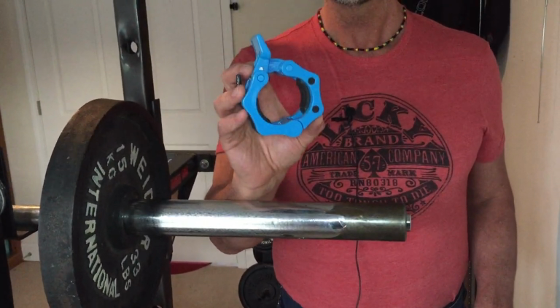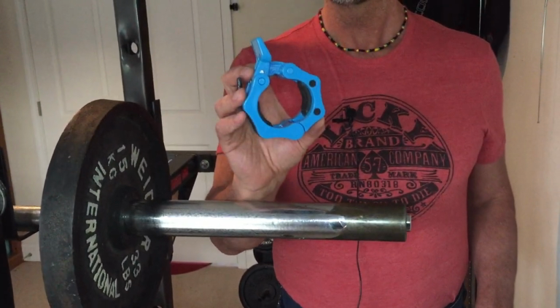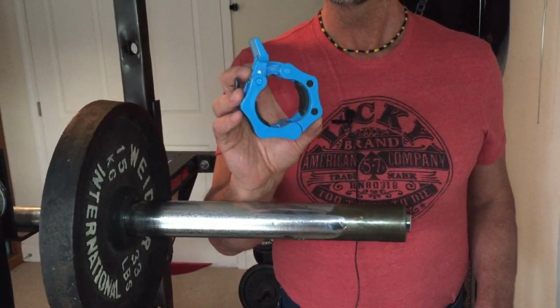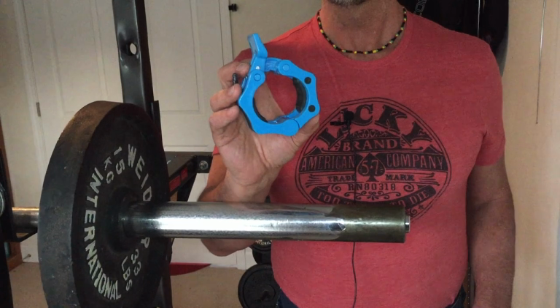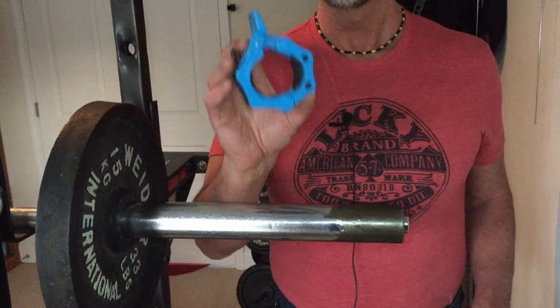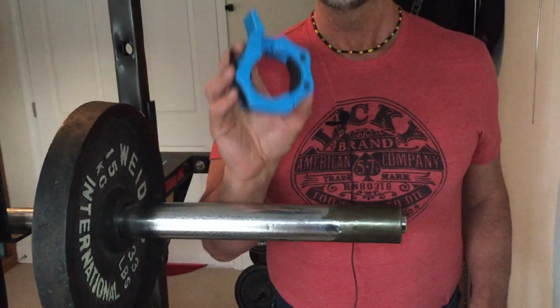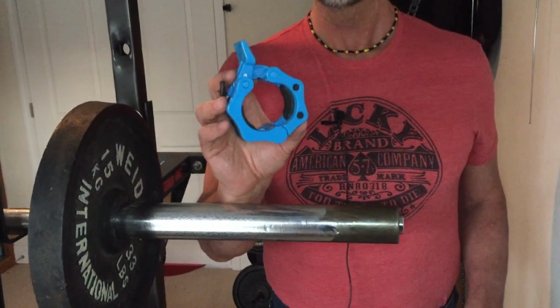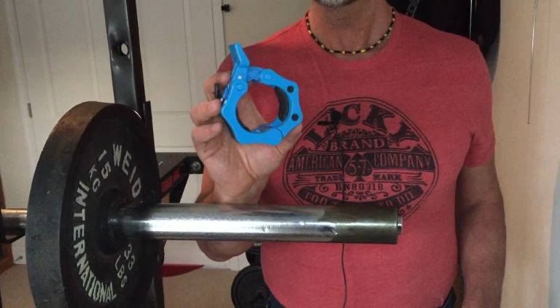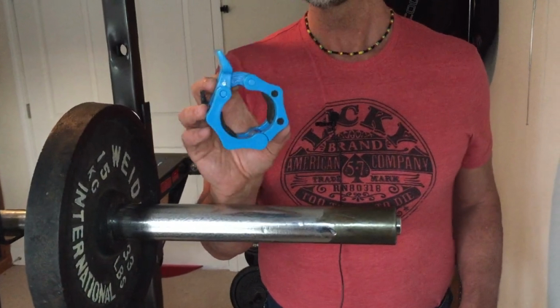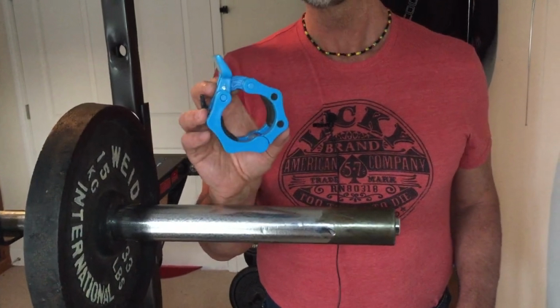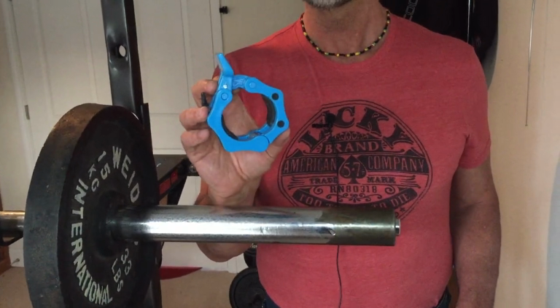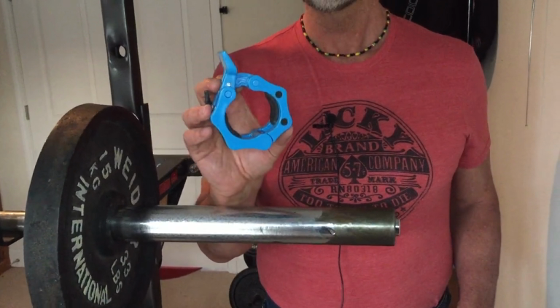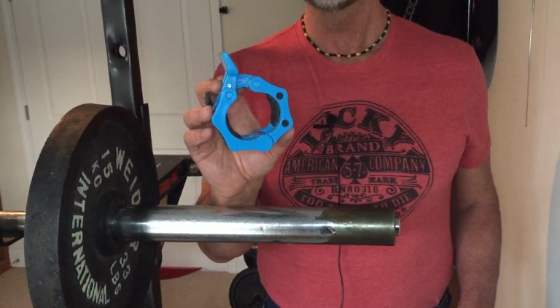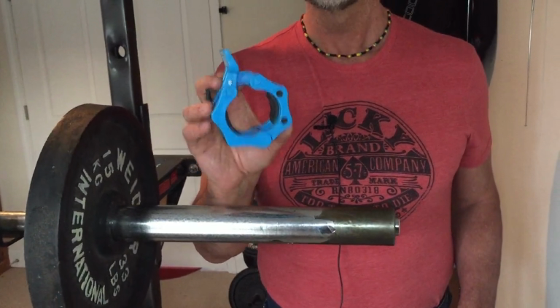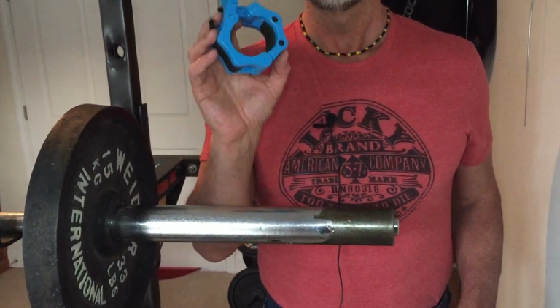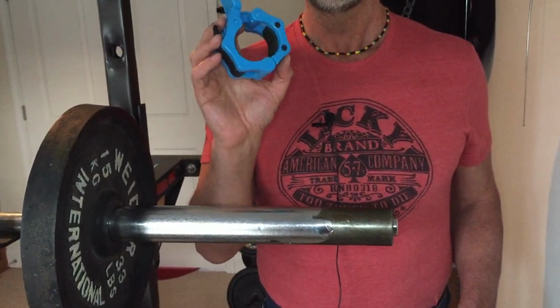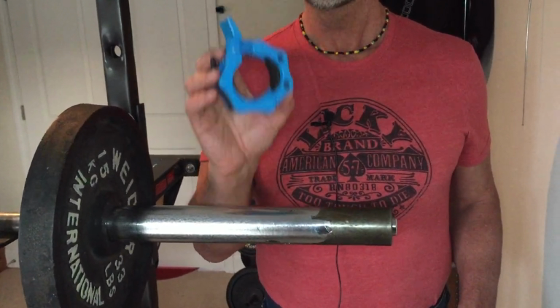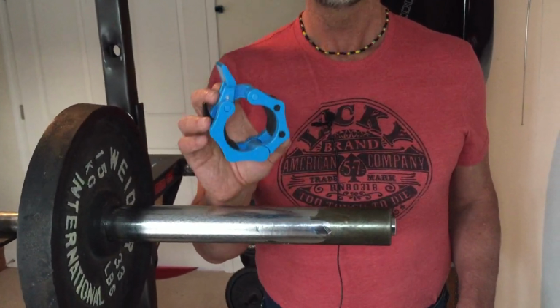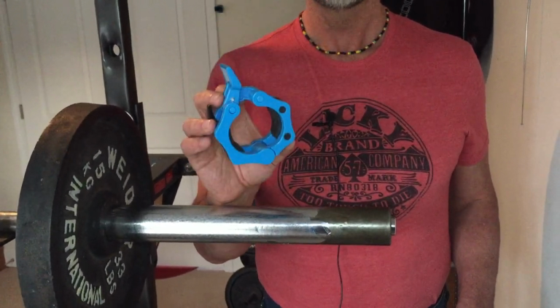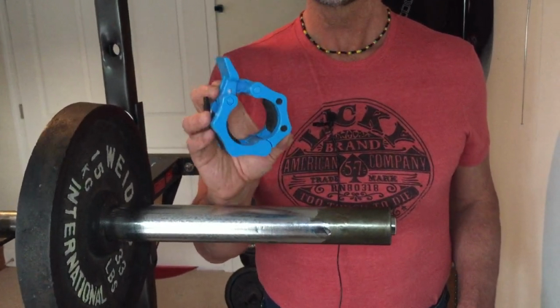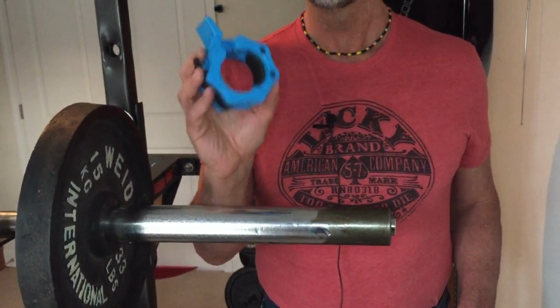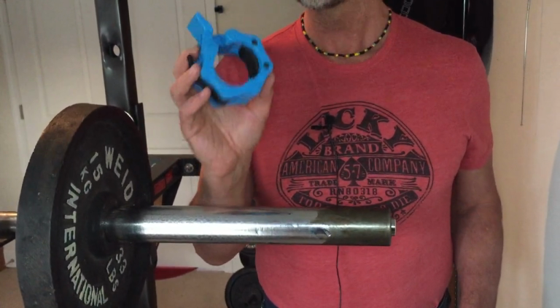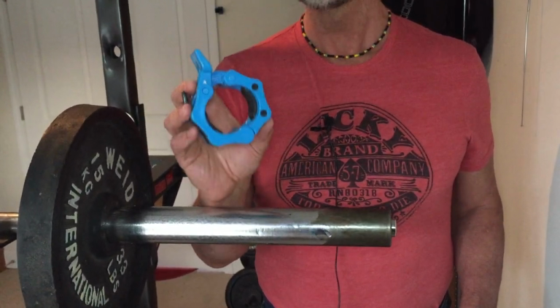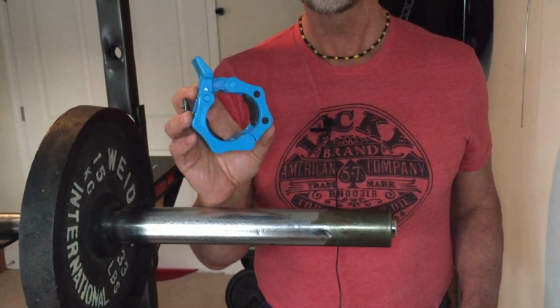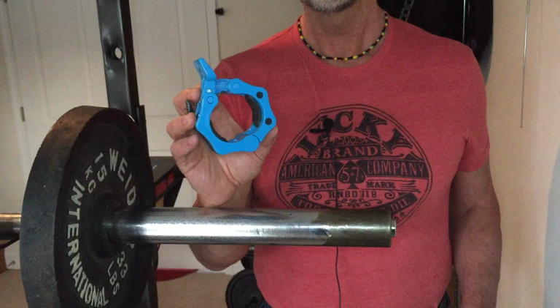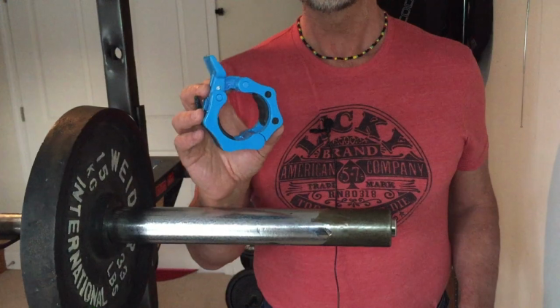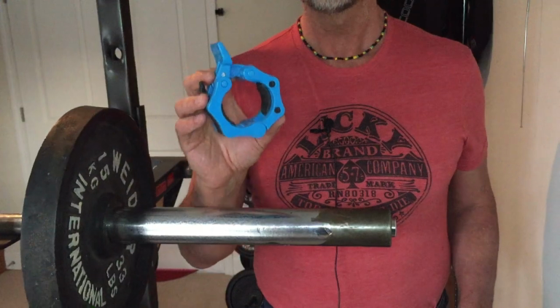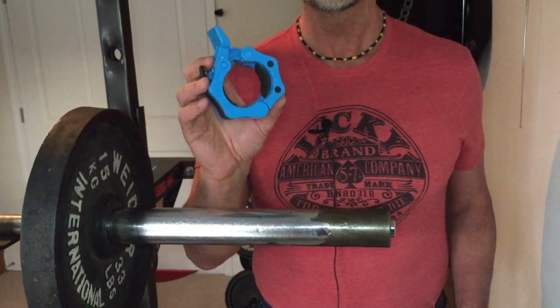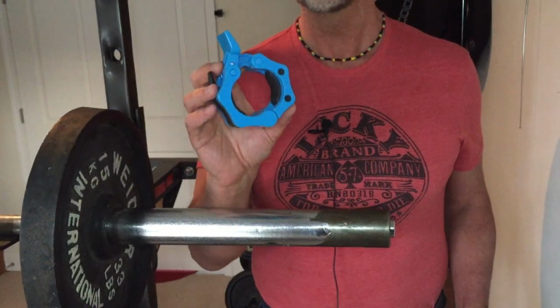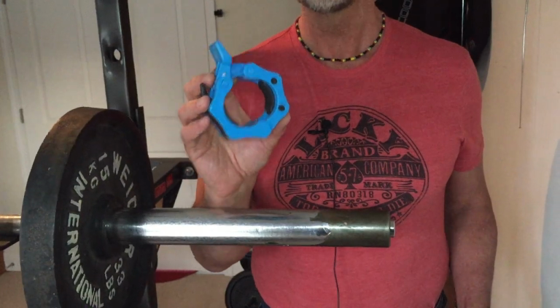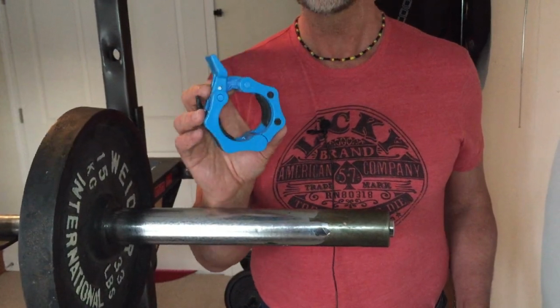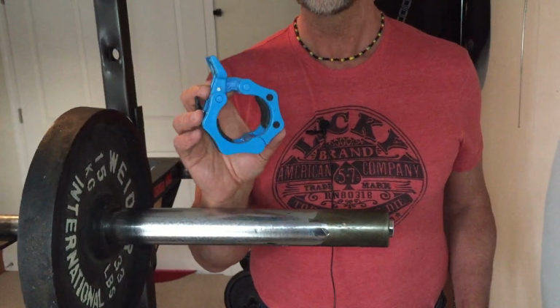So I definitely recommend you get yourself a pair and bring your own quick release collar to the gym. You can get them on Amazon in lots of different colors for around nine to fifteen dollars.